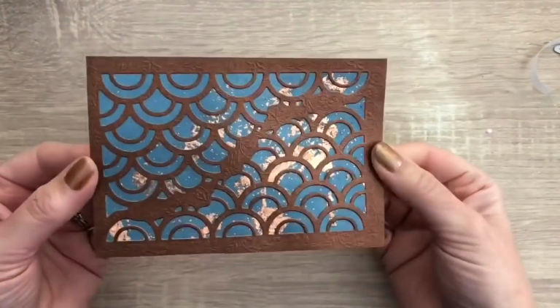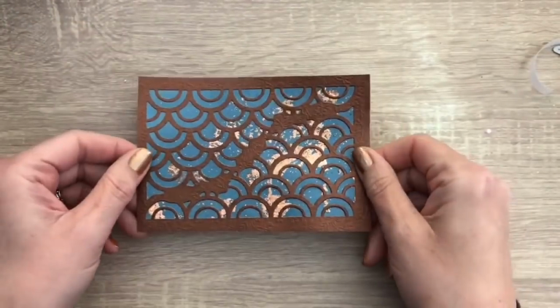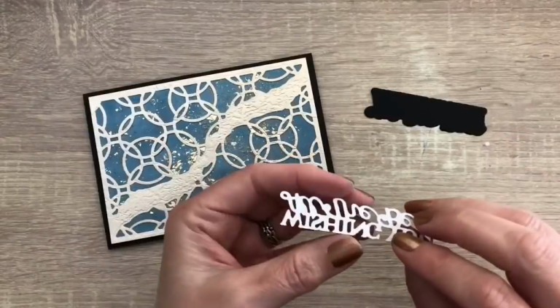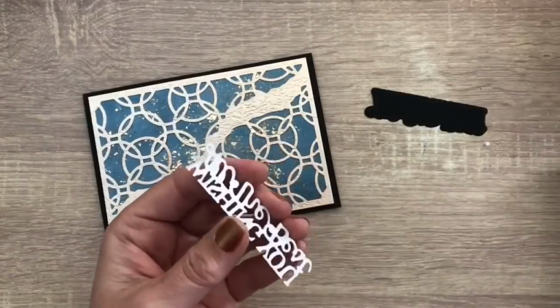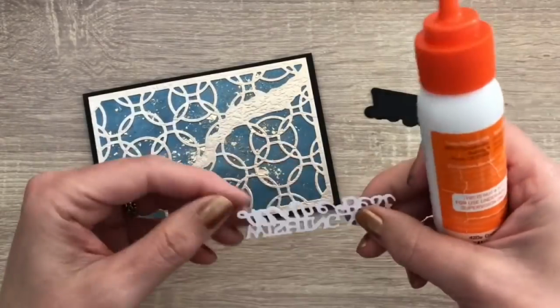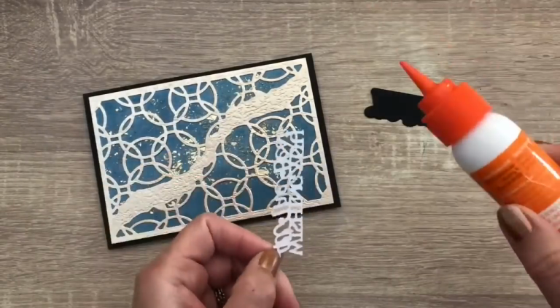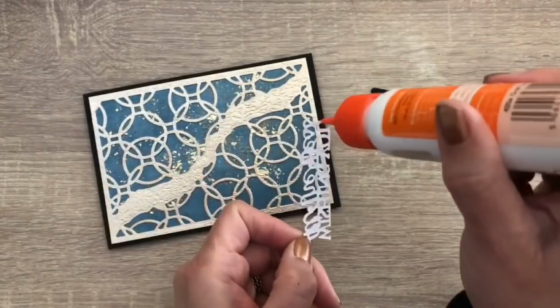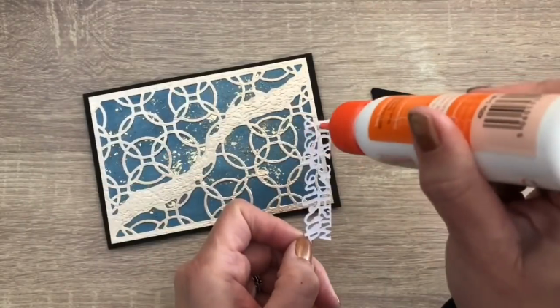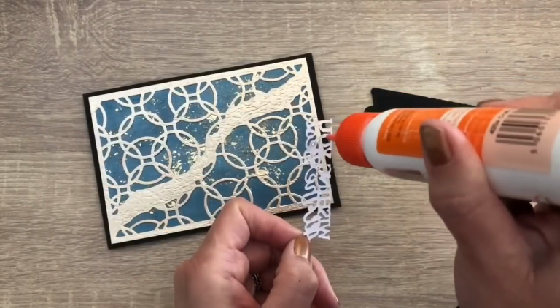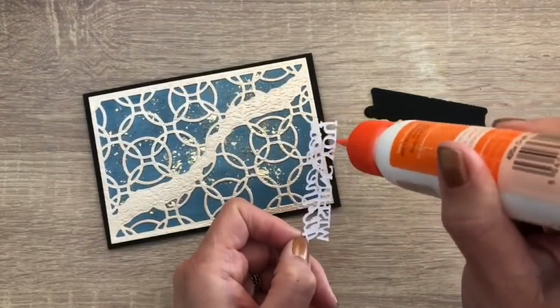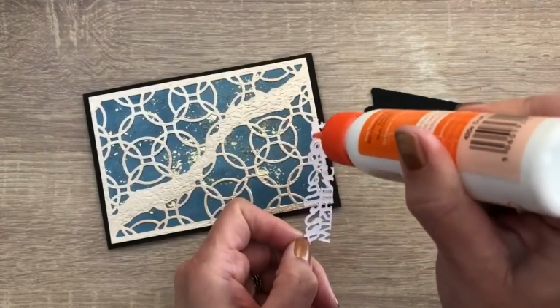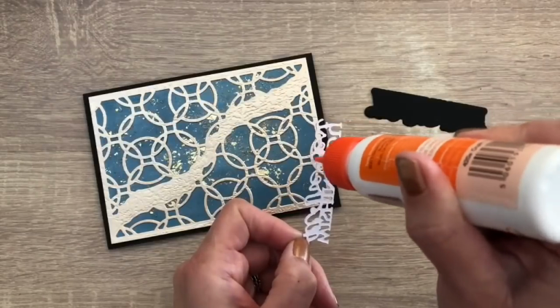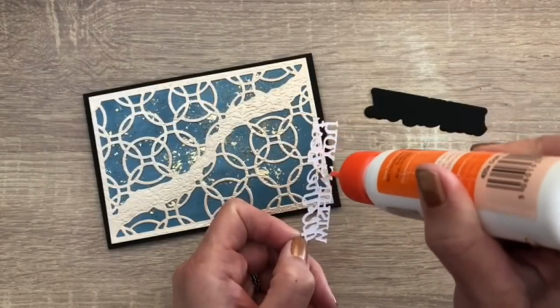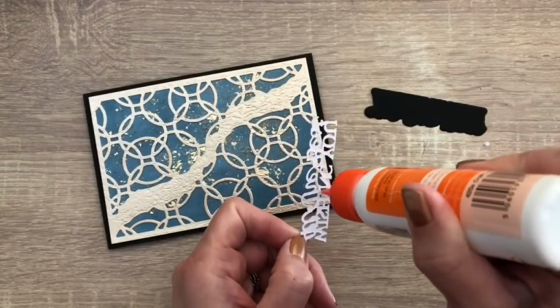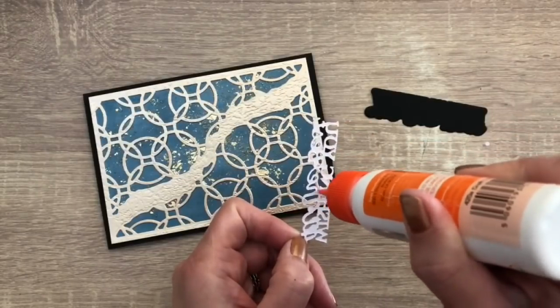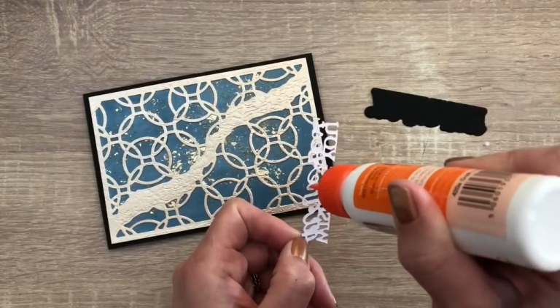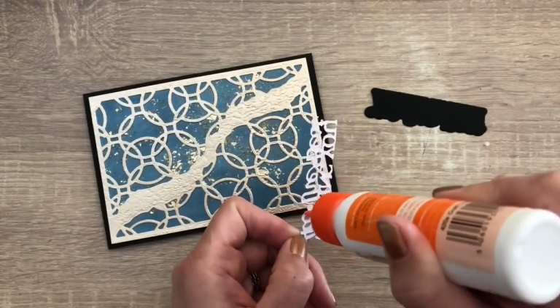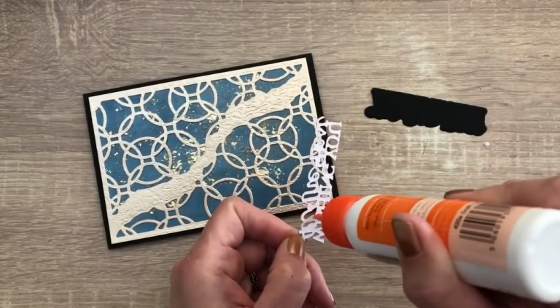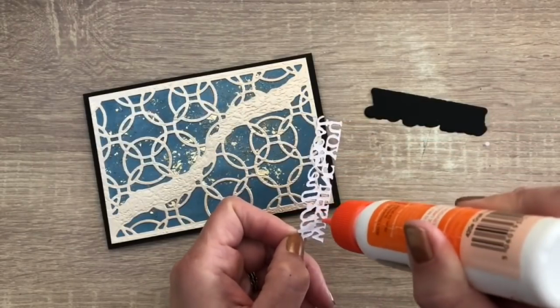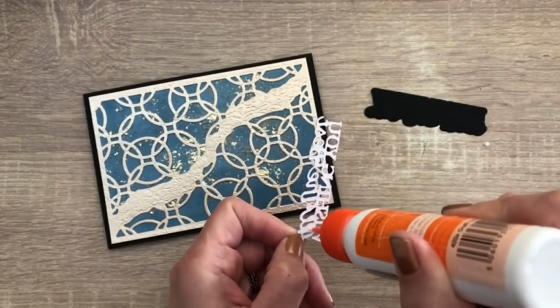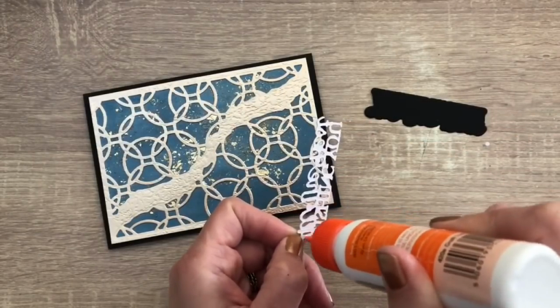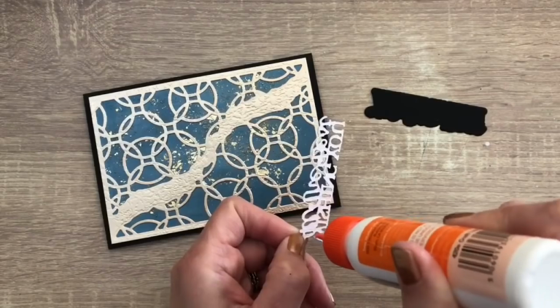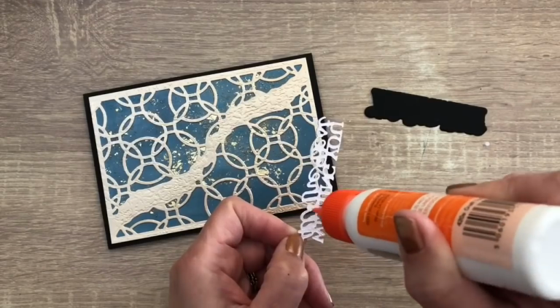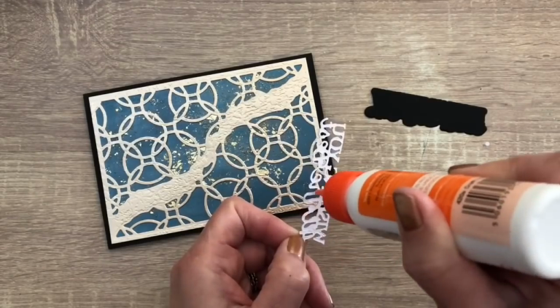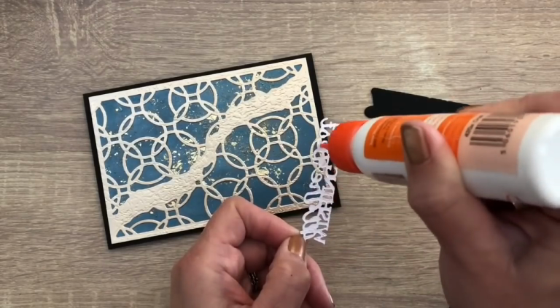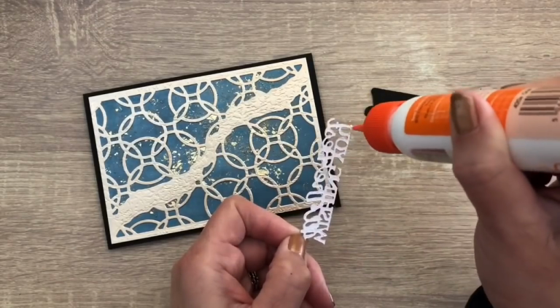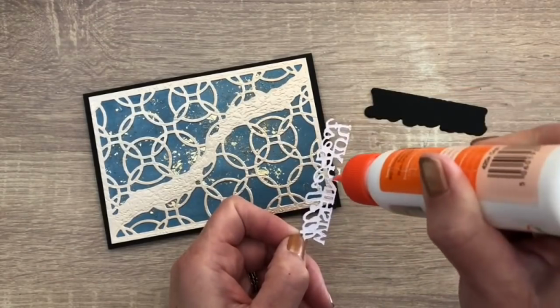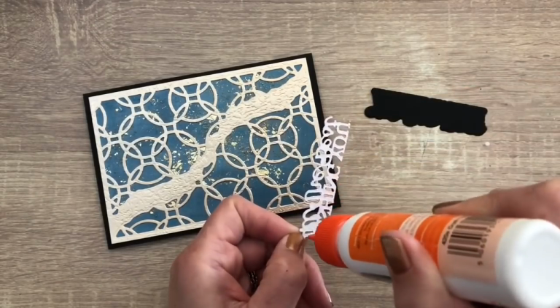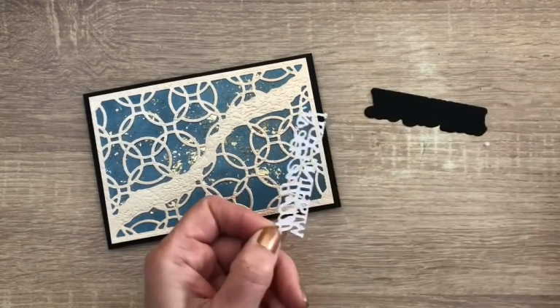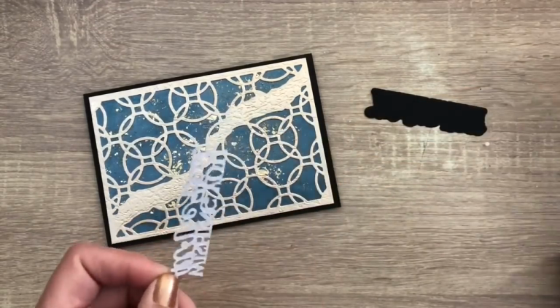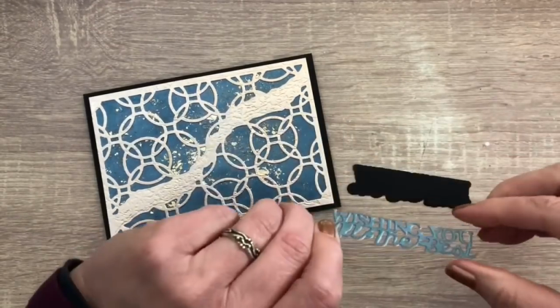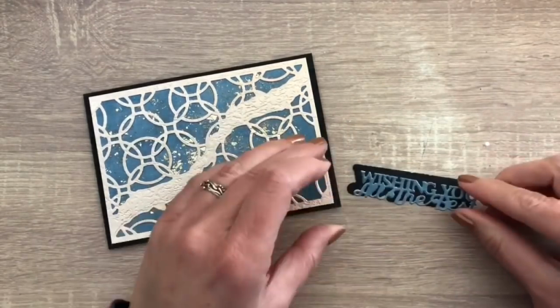I taped the background to a black note card to get a more masculine color scheme, and I'm going to finish with the sentiment. I used some of the colored paper with the mousse in the same color for the sentiment, and the black matte to make the colors match.